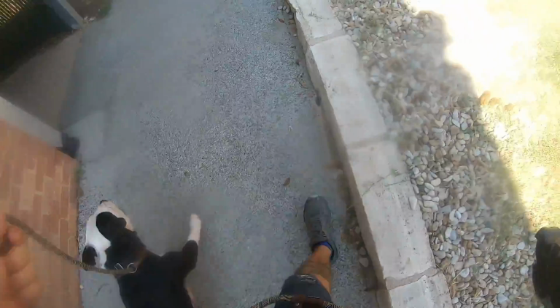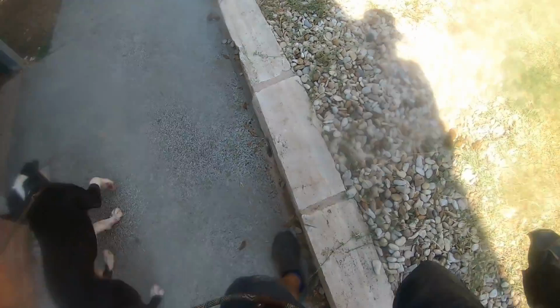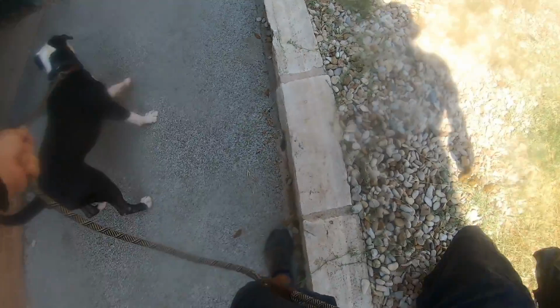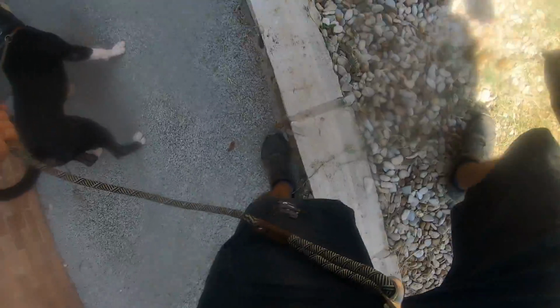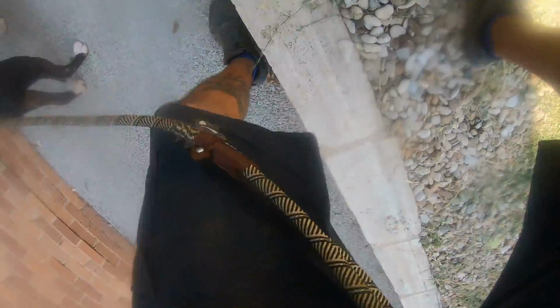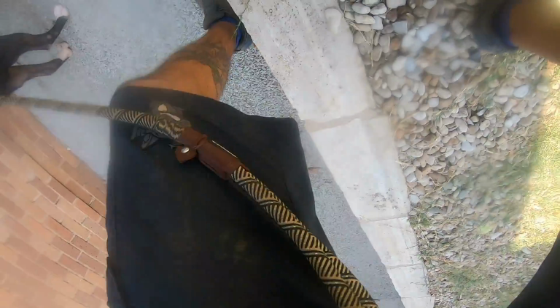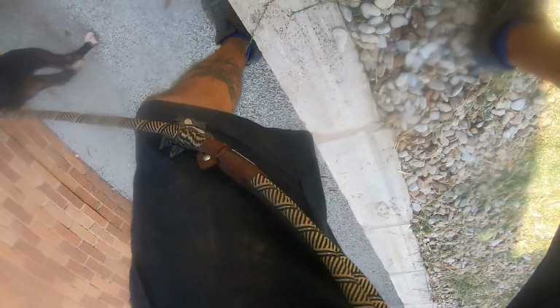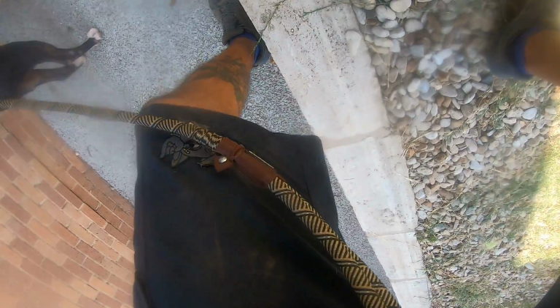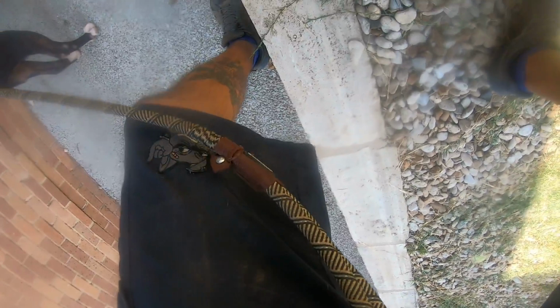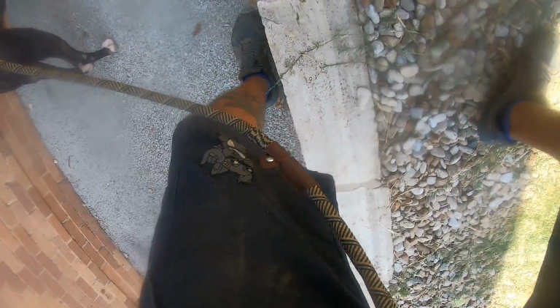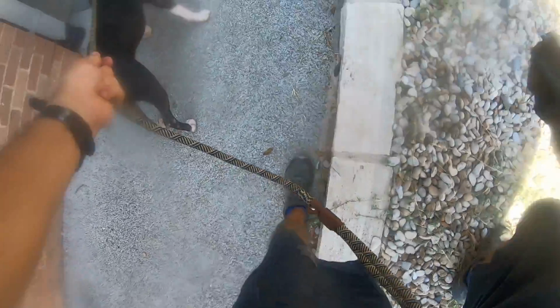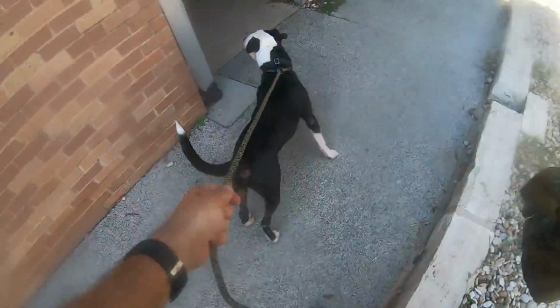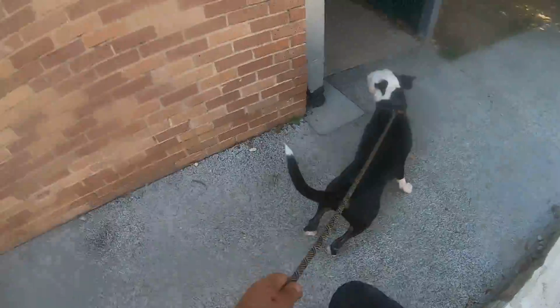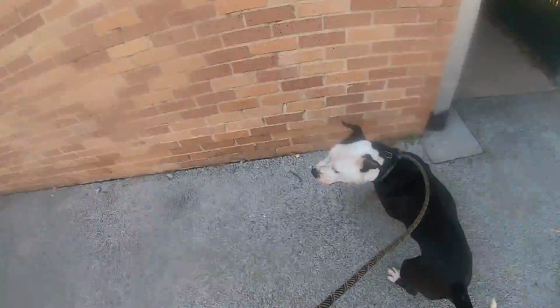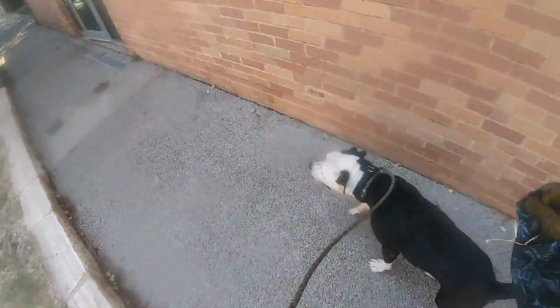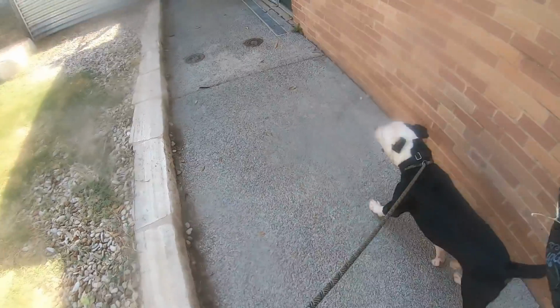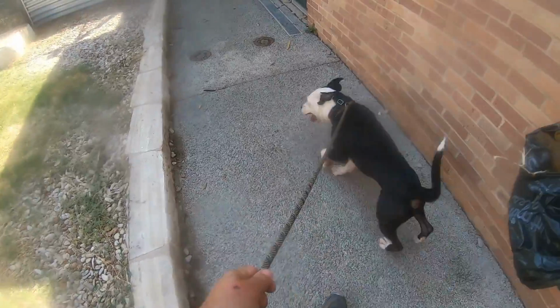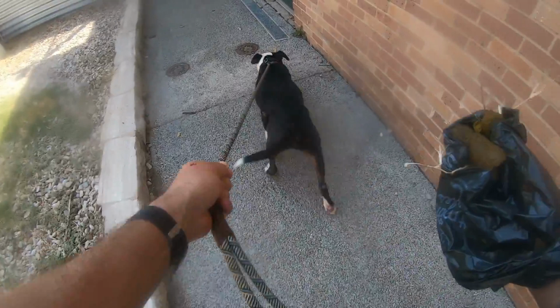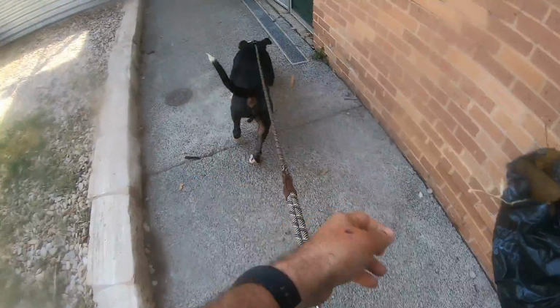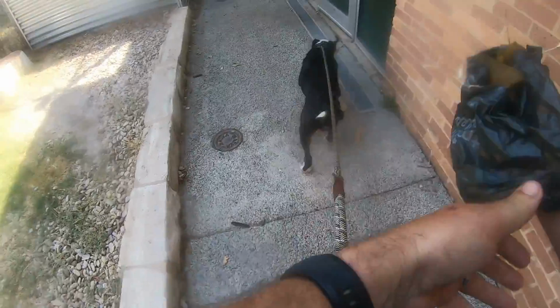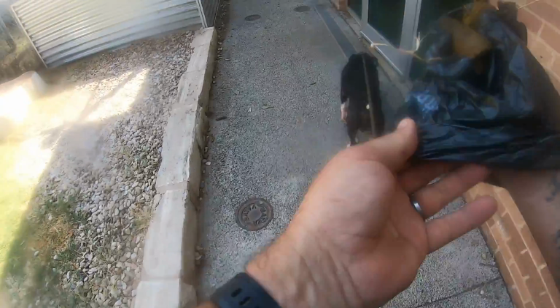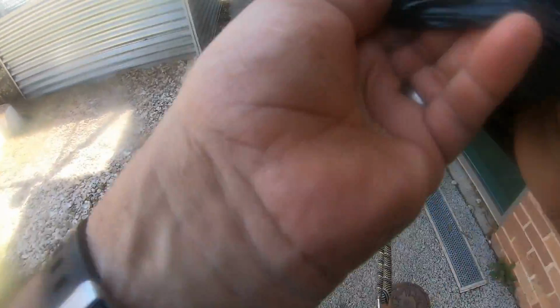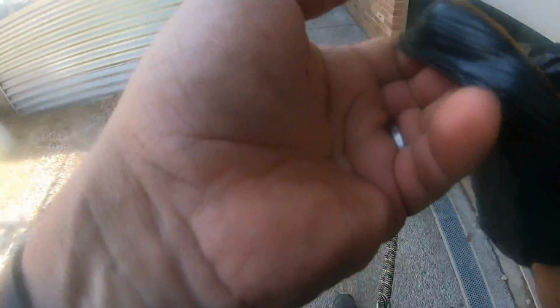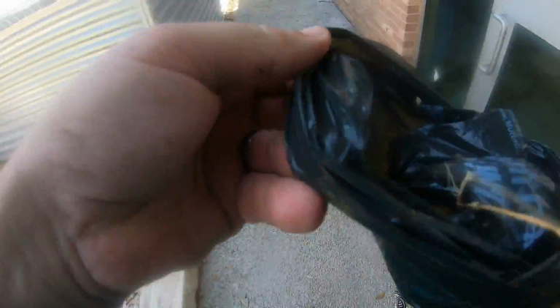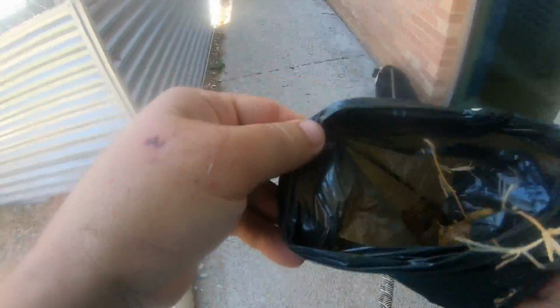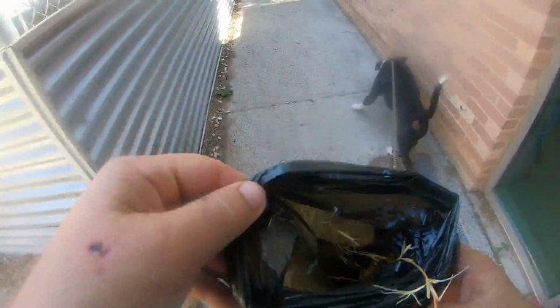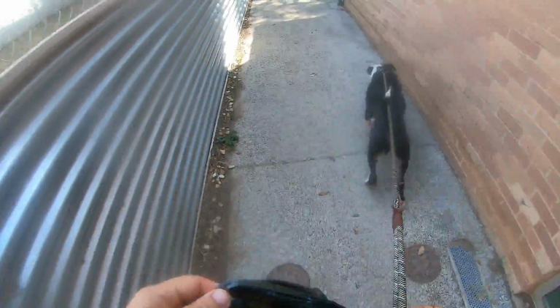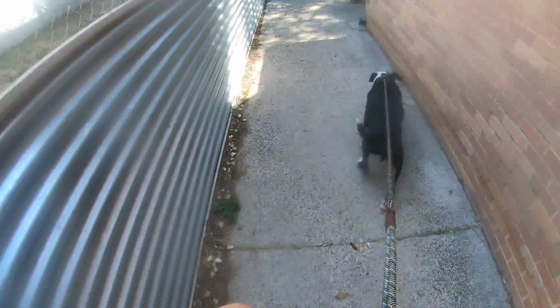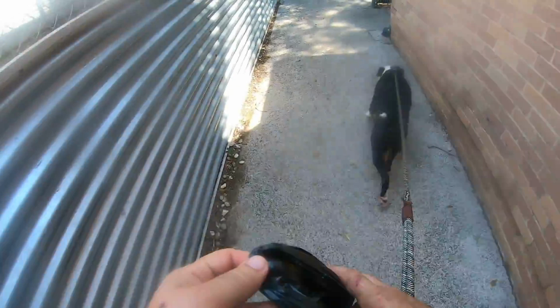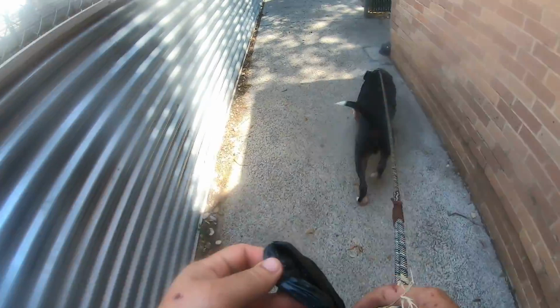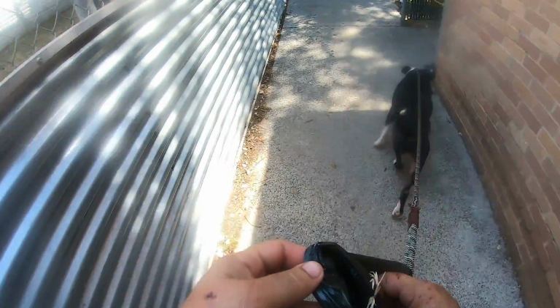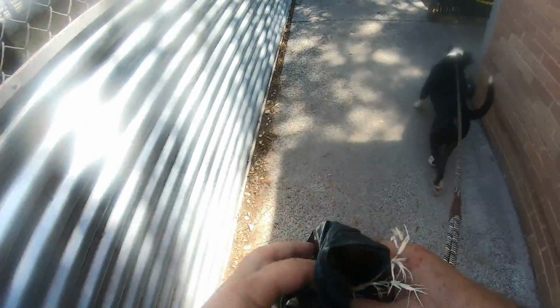He's just got a bunch of puppy energy that being in the shelter is not very conducive to, and he doesn't know what to do with it when he's so excited to get out for the first time.